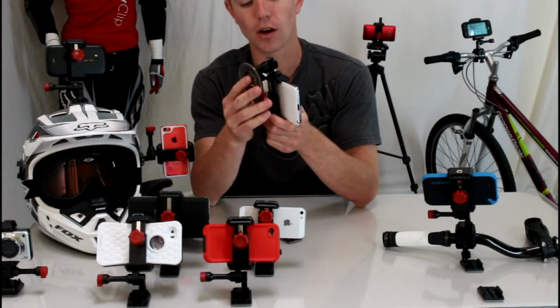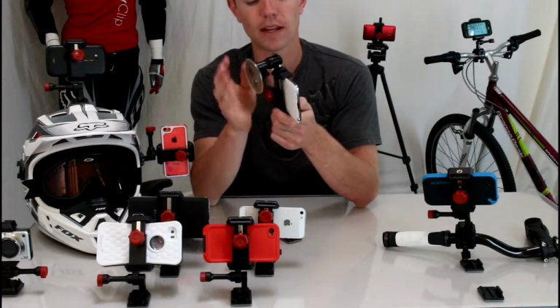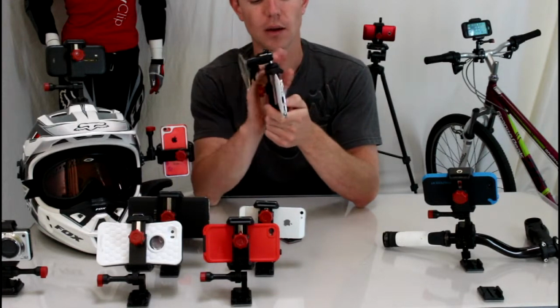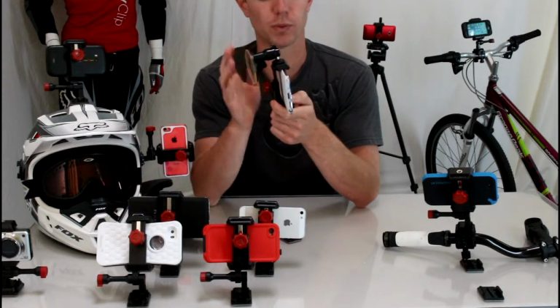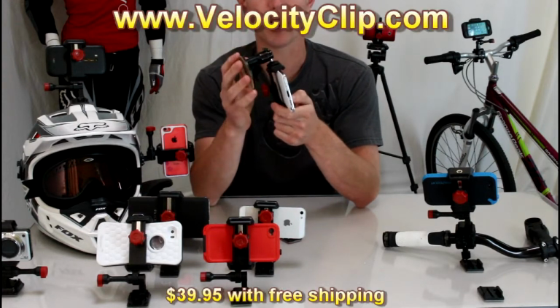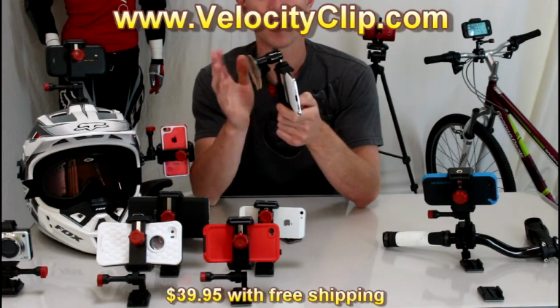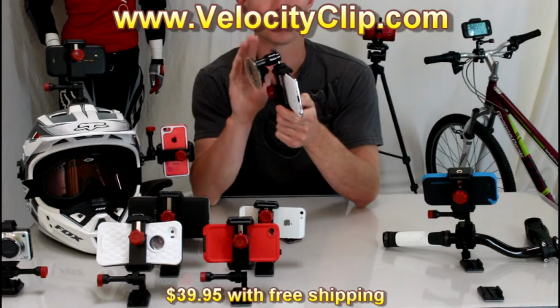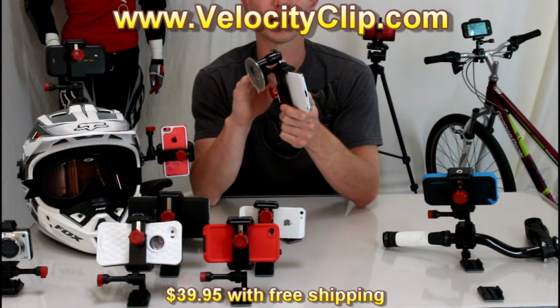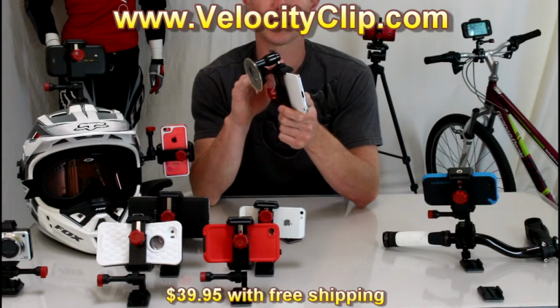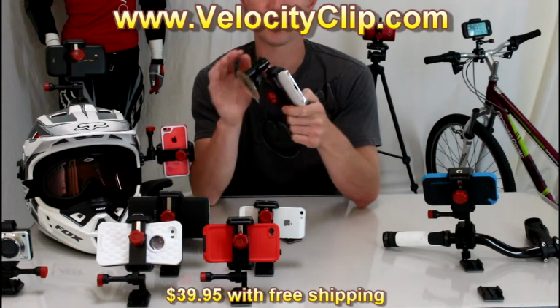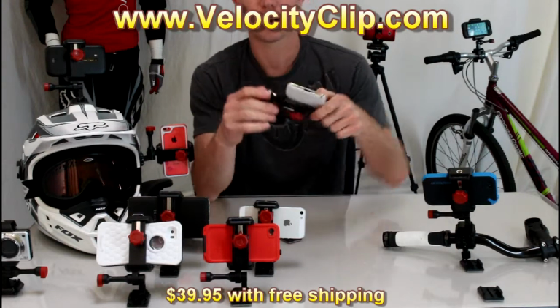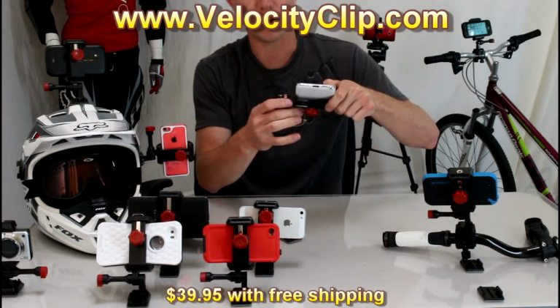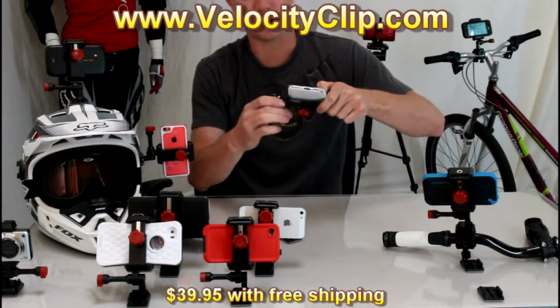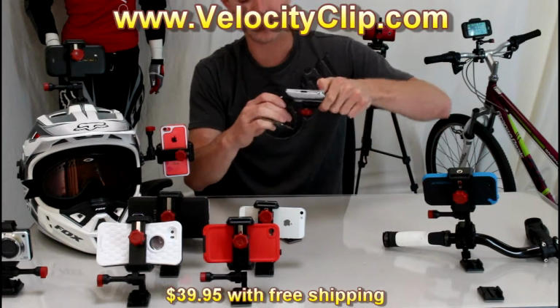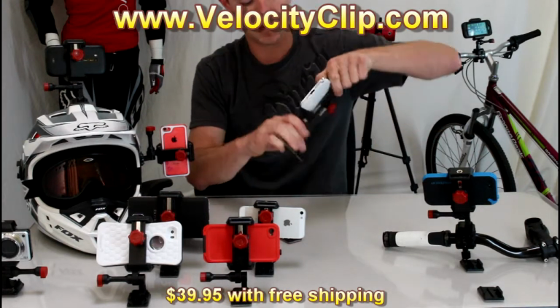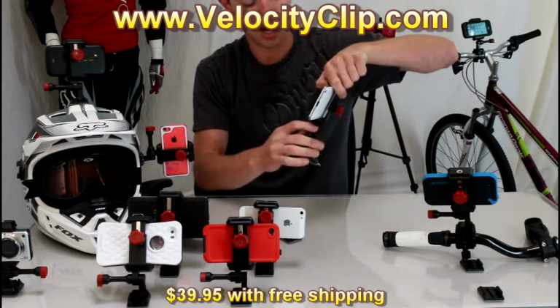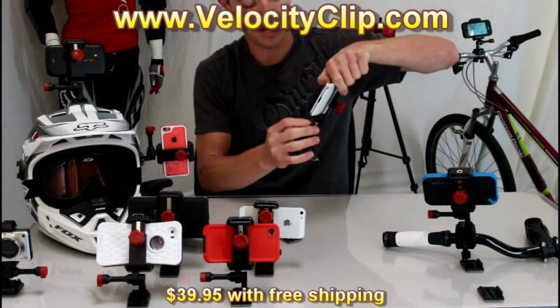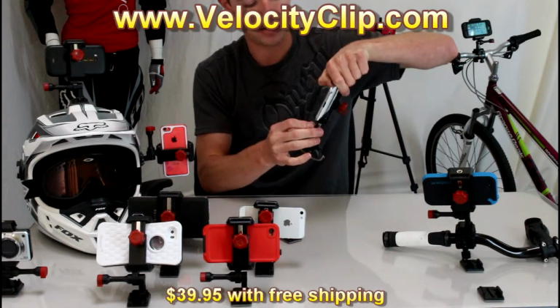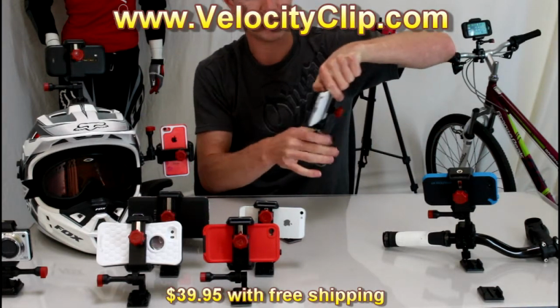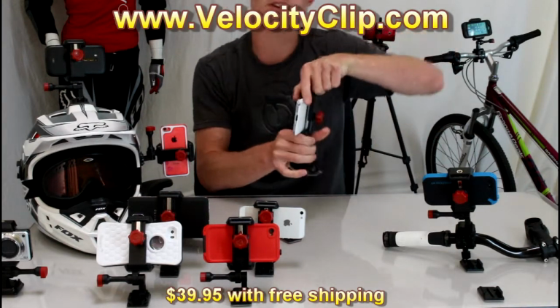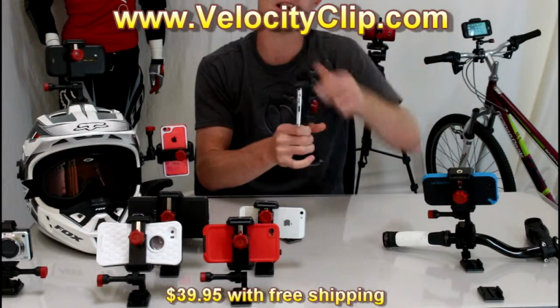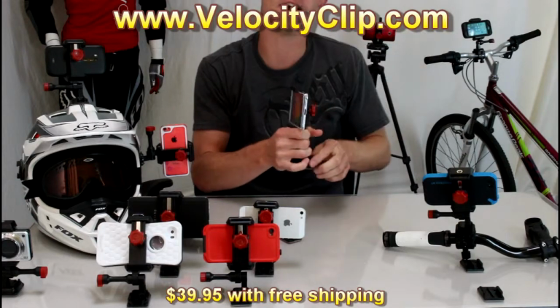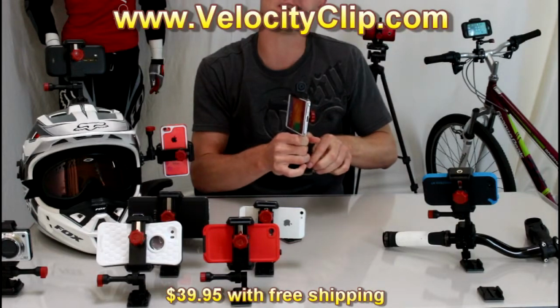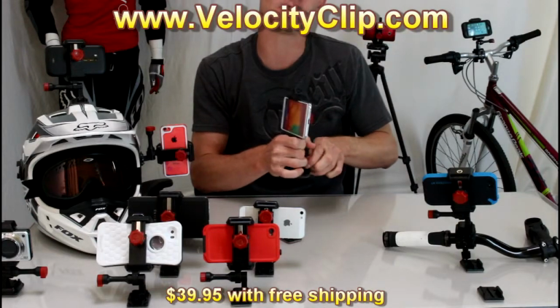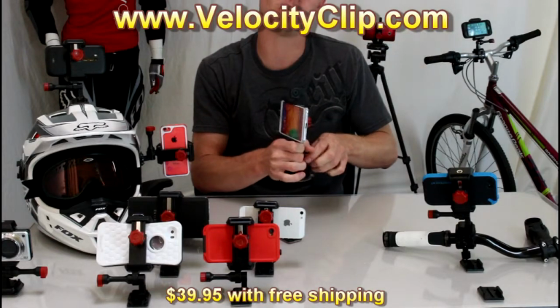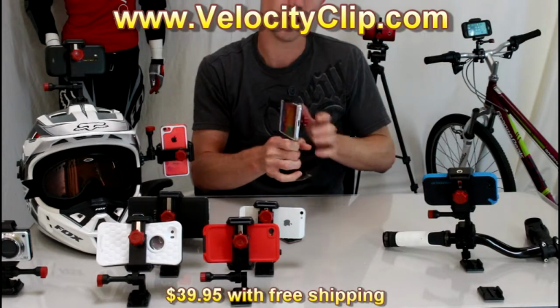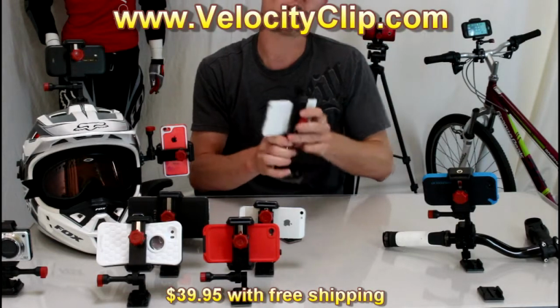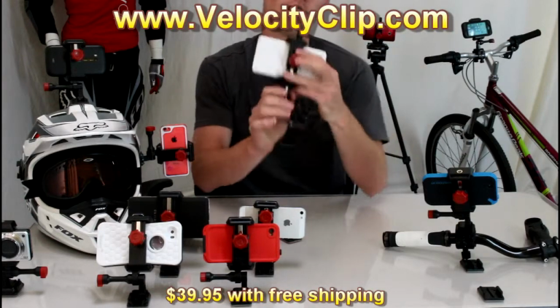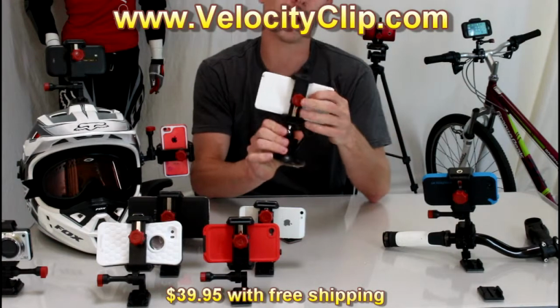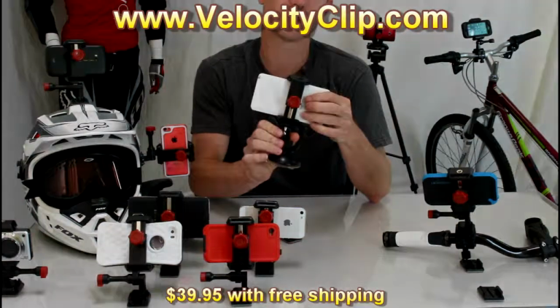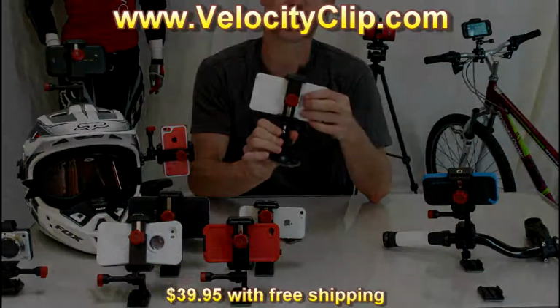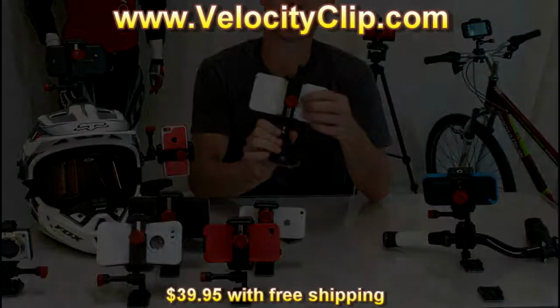This works really well and it's really inexpensive. You can find it at velocityclip.com — right now it's retailing for $39.95 with free shipping. Run over there and check it out guys. Thanks for watching.